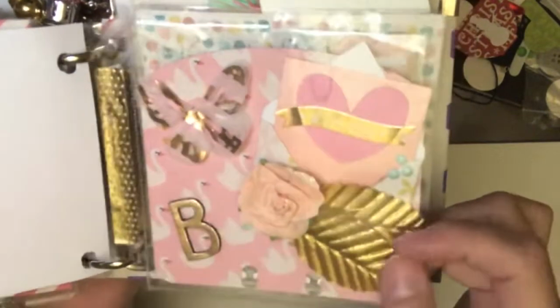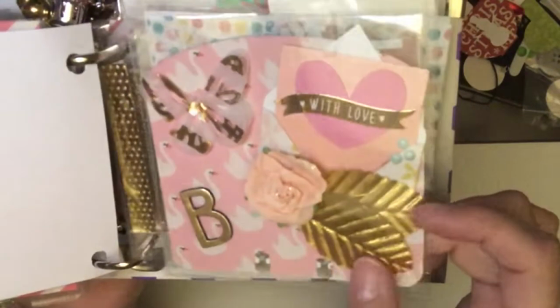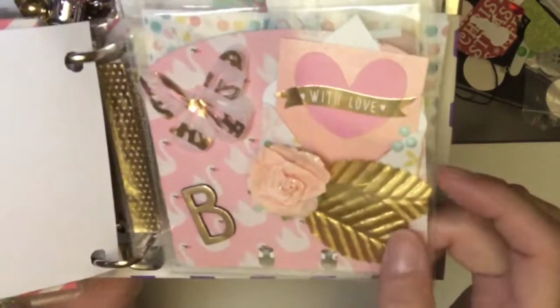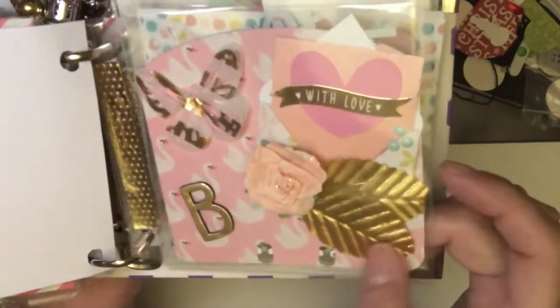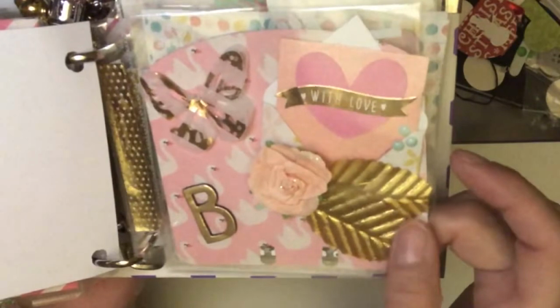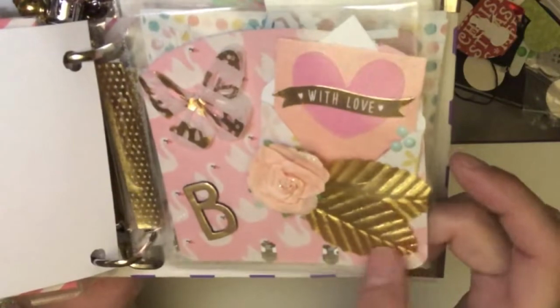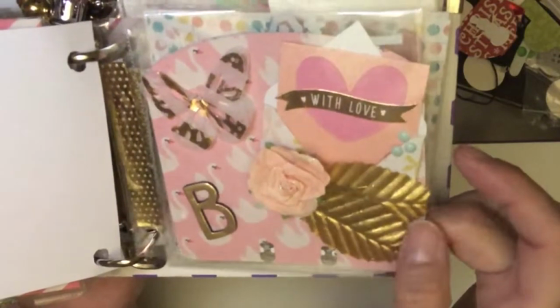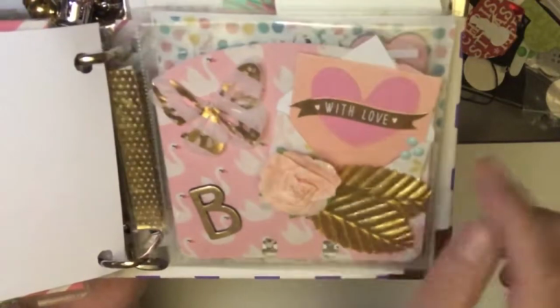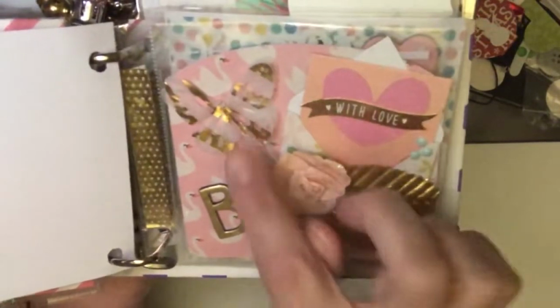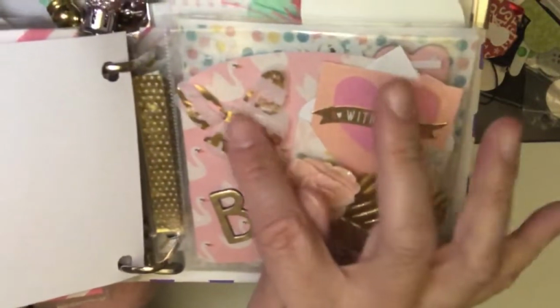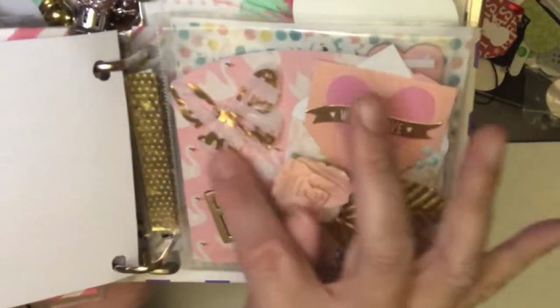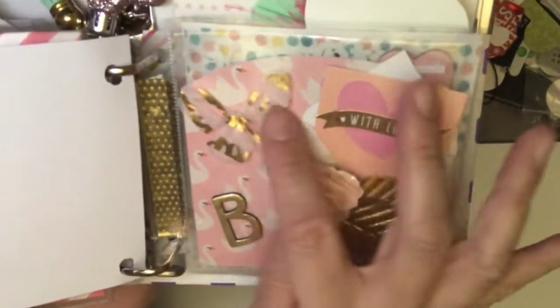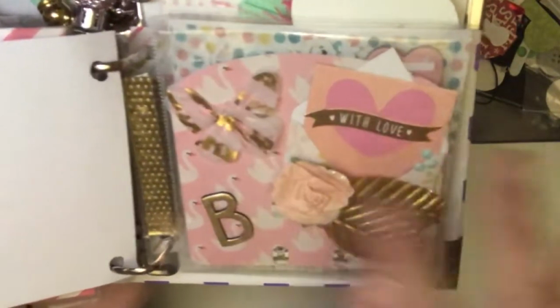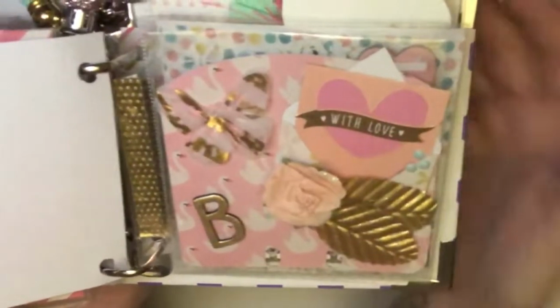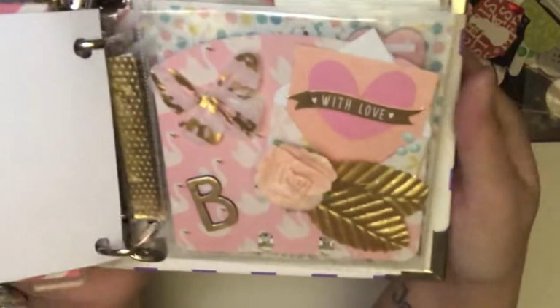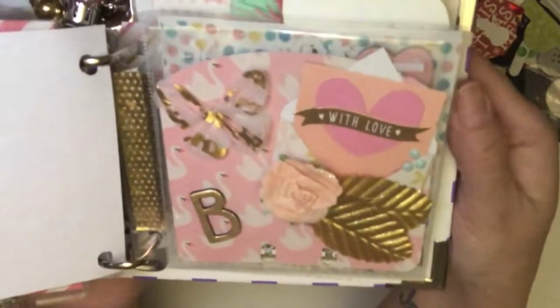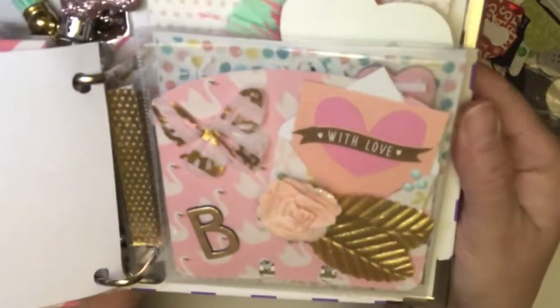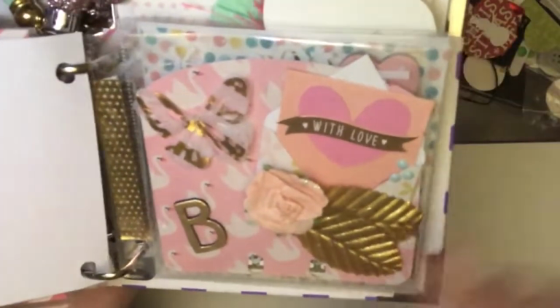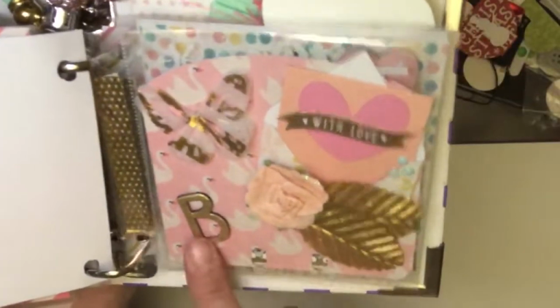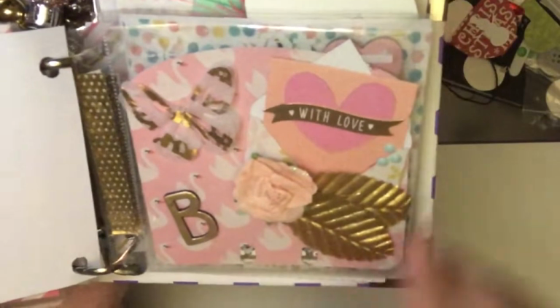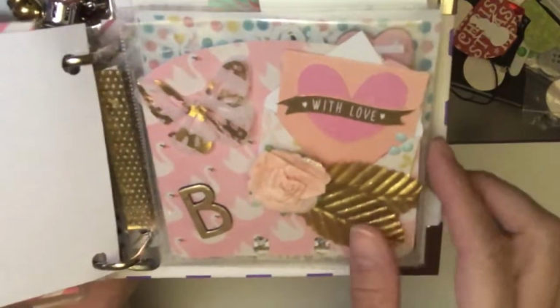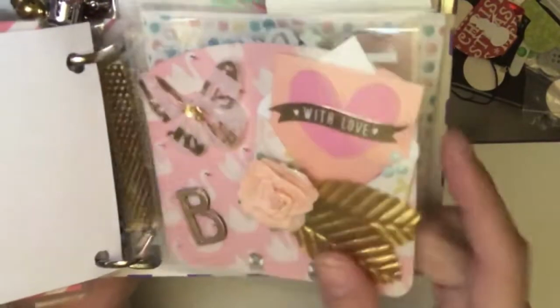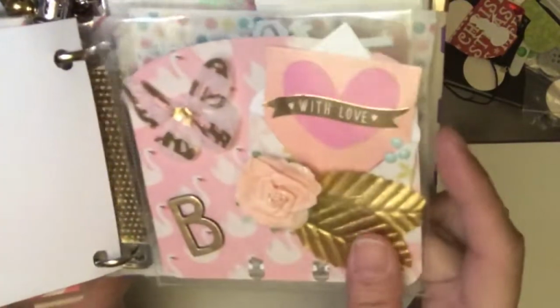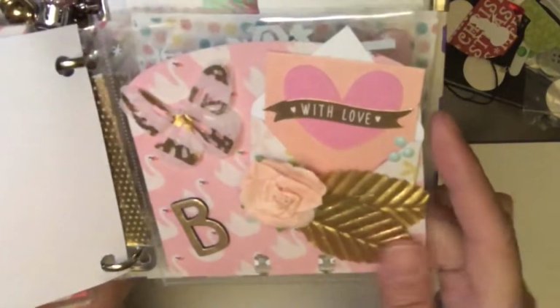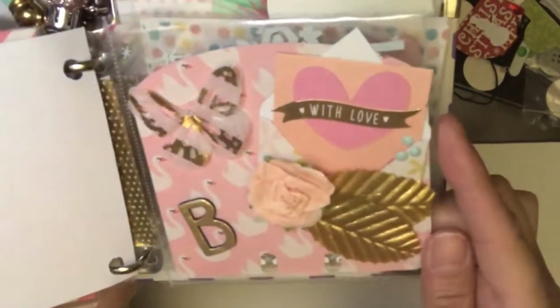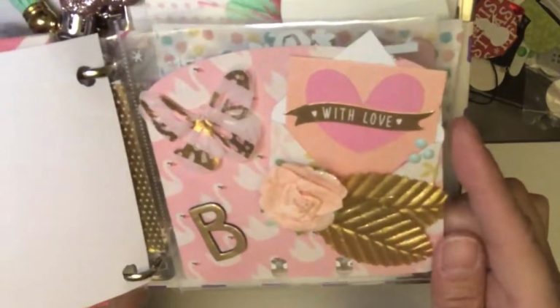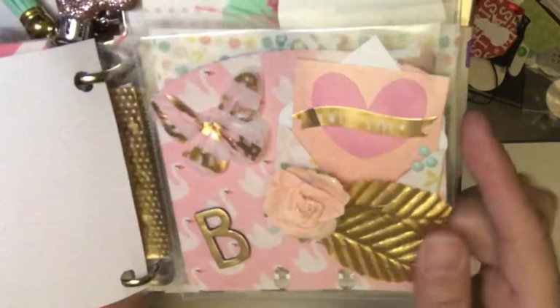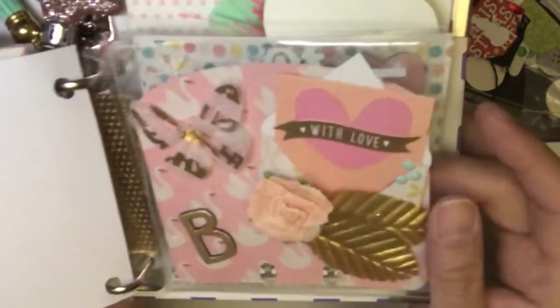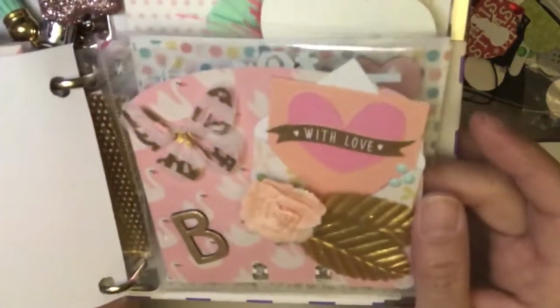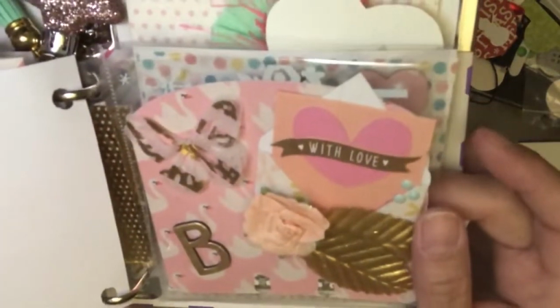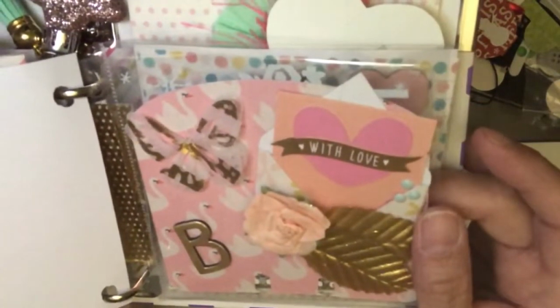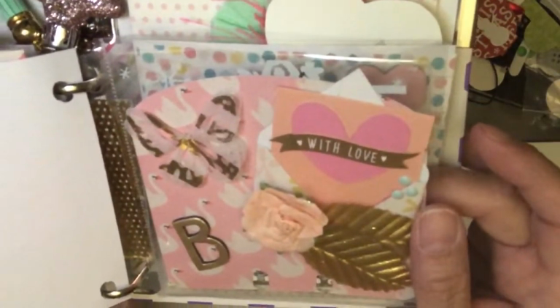Now this is the Maggie Holmes flowers. I got this beautiful butterfly — I don't even remember when — but I added a B for her name and it's in back of that really pretty swan pink paper.